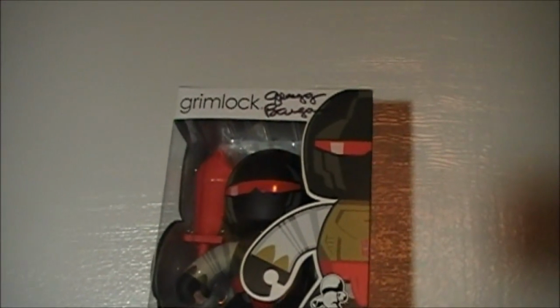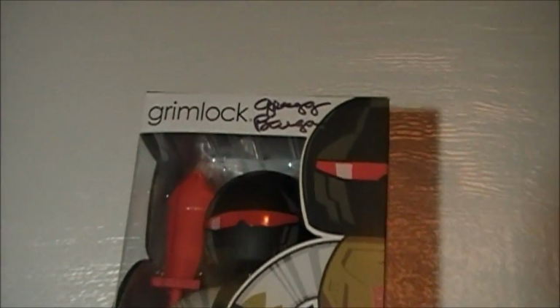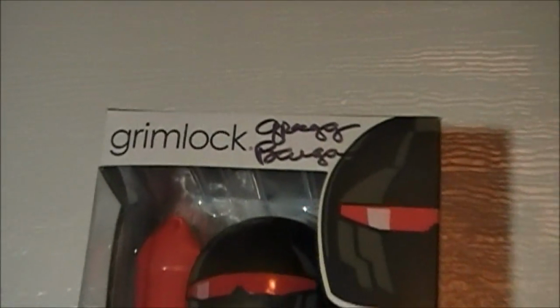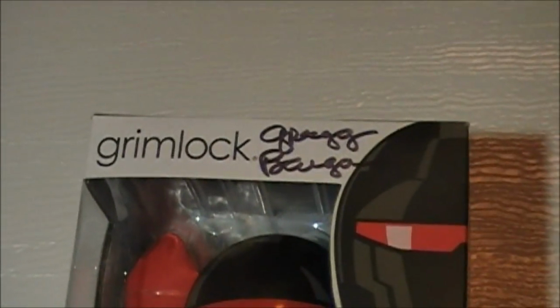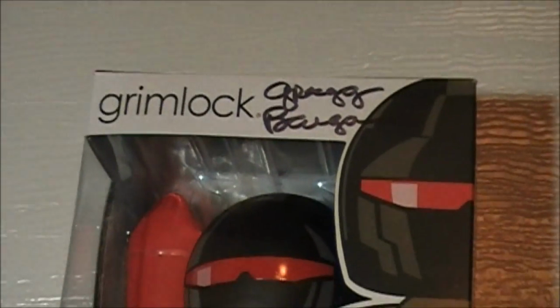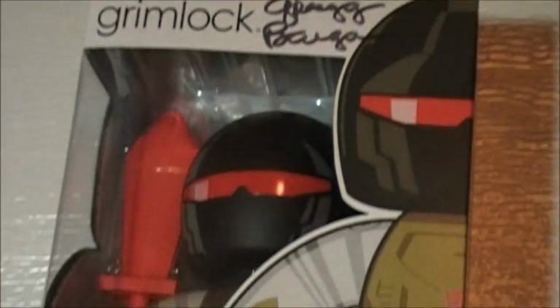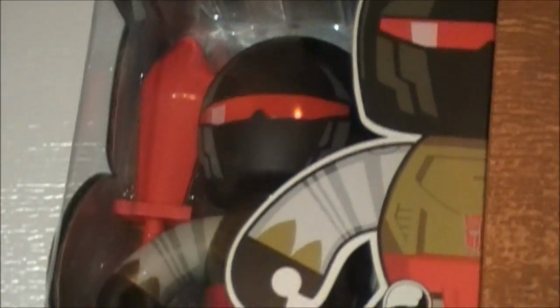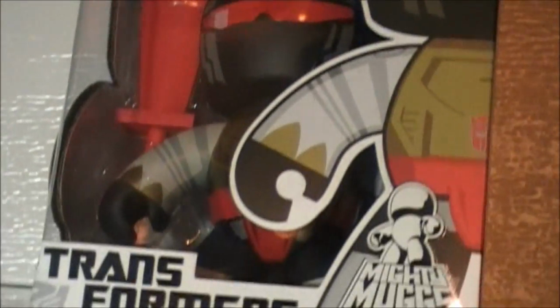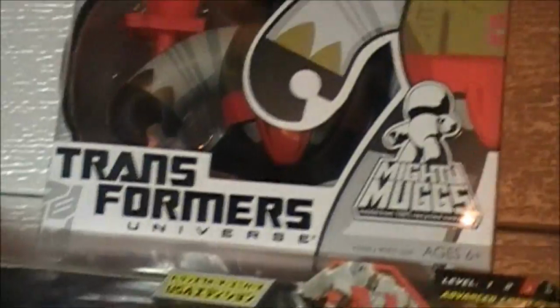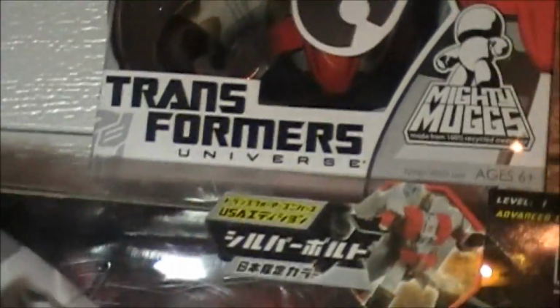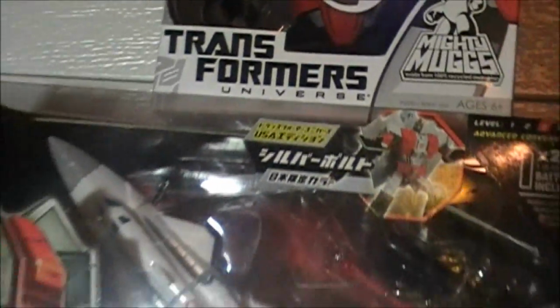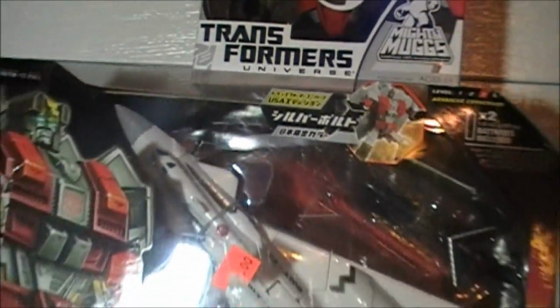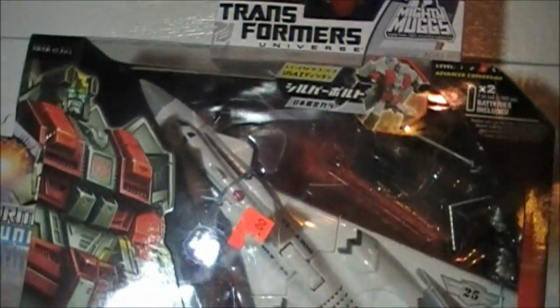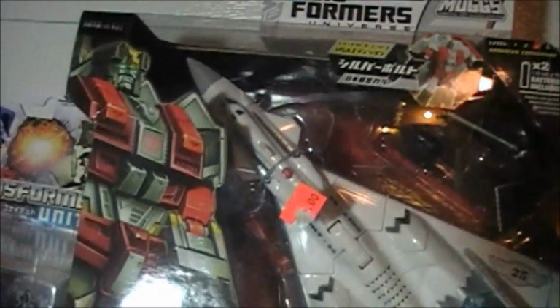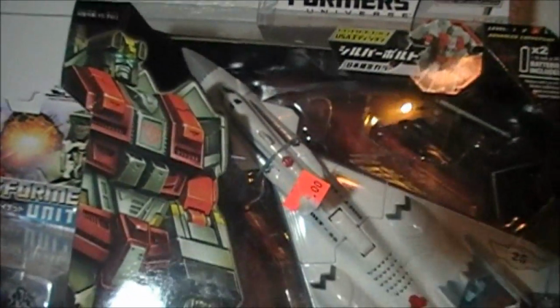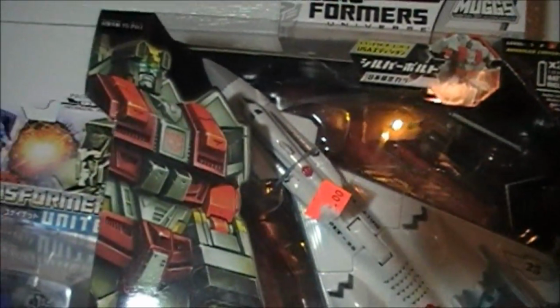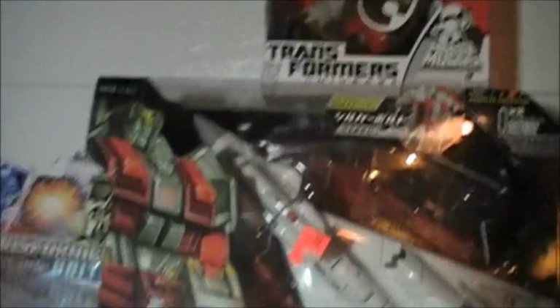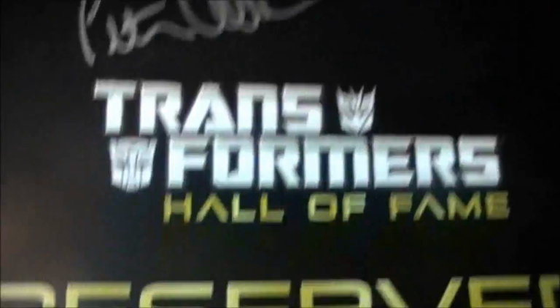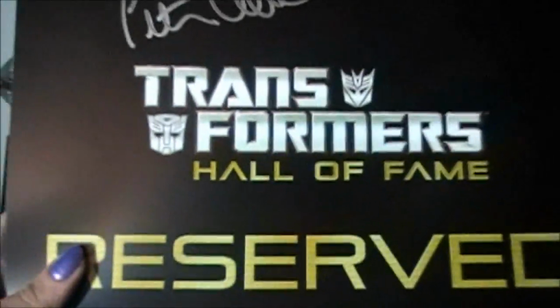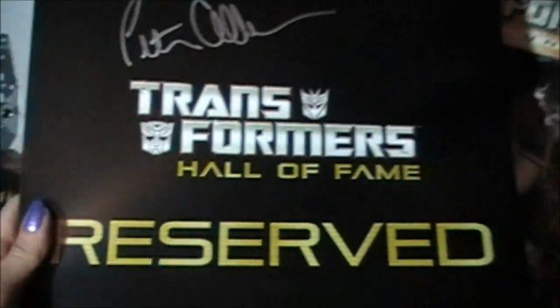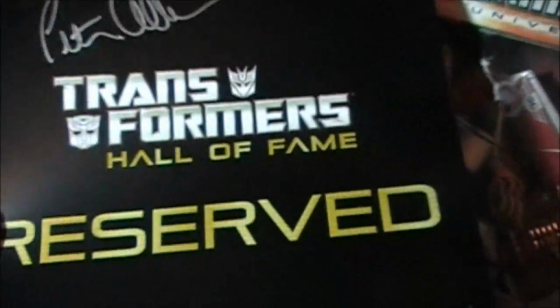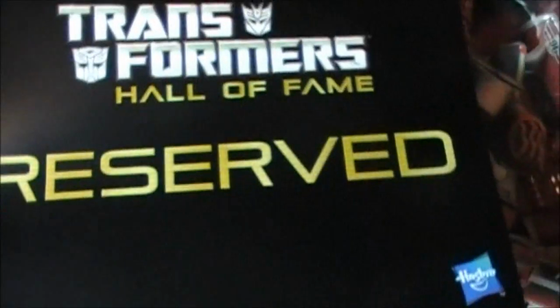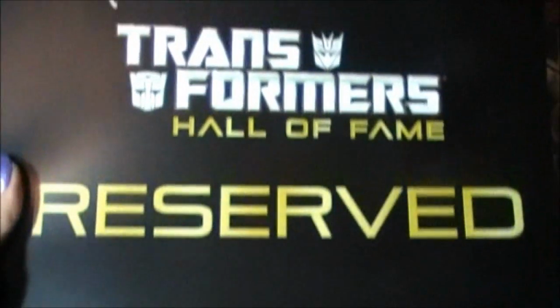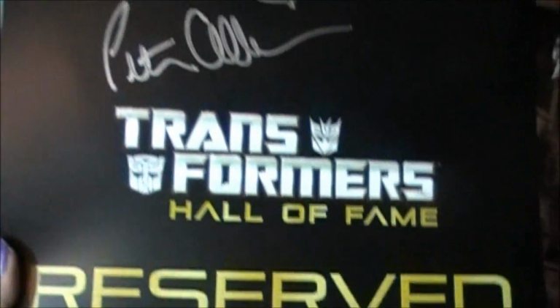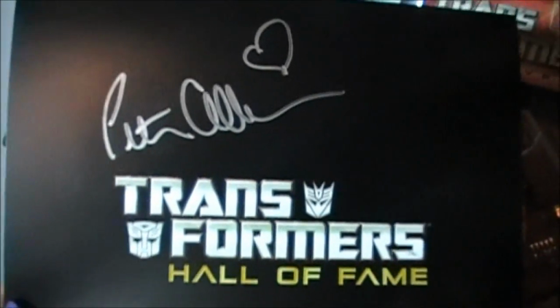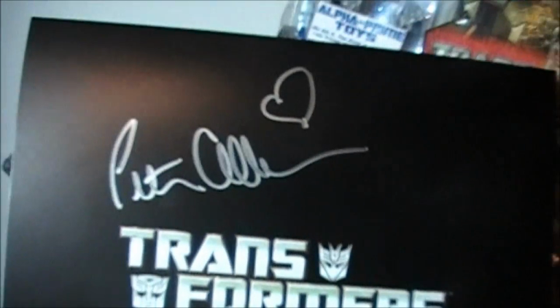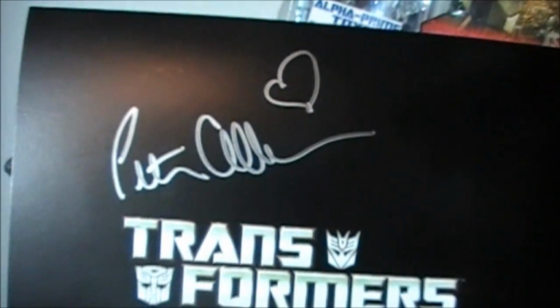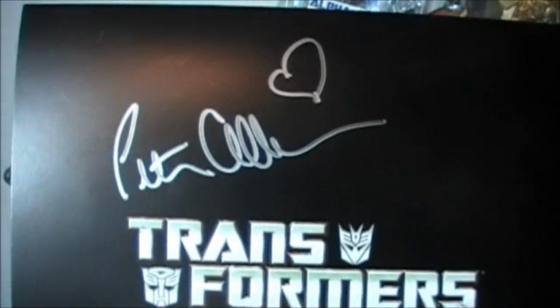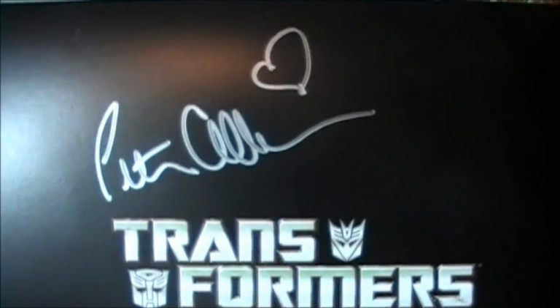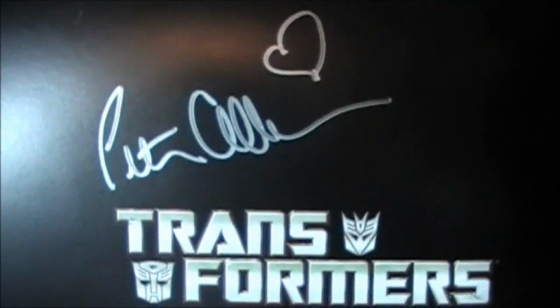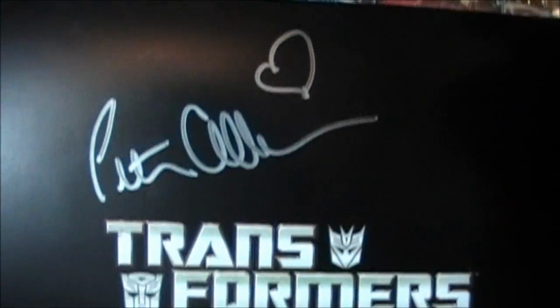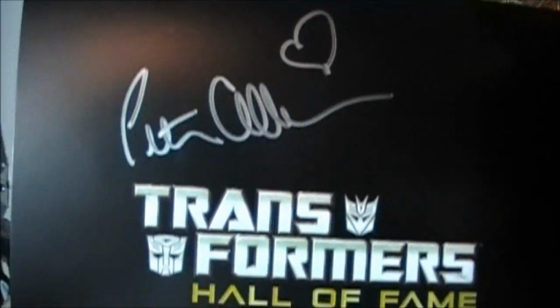Greg Berger signed Grimlock, which just makes it that much more awesome. Speaking of signings, check this out — we met Peter Cullen after the Hall of Fame and he totally signed it and put a little heart for Star Sapphire.